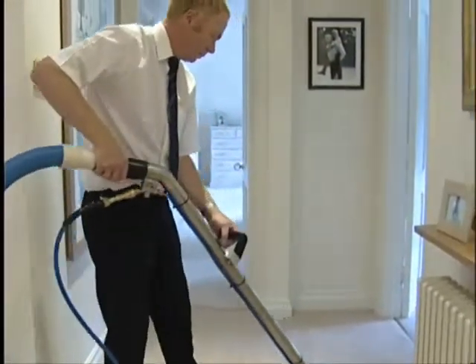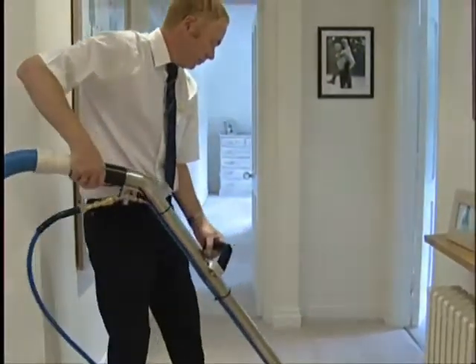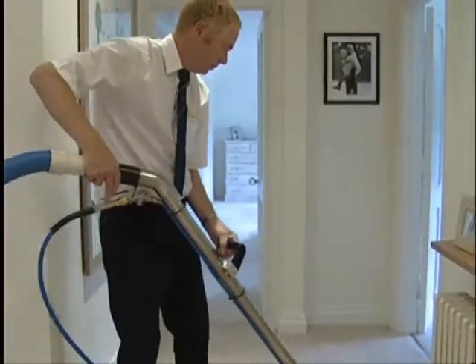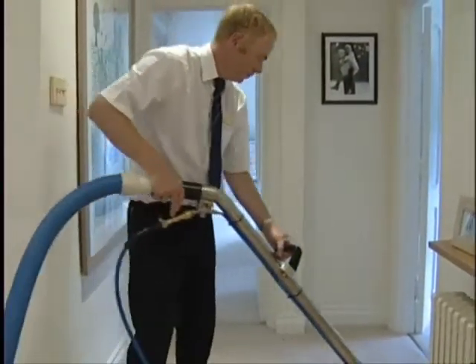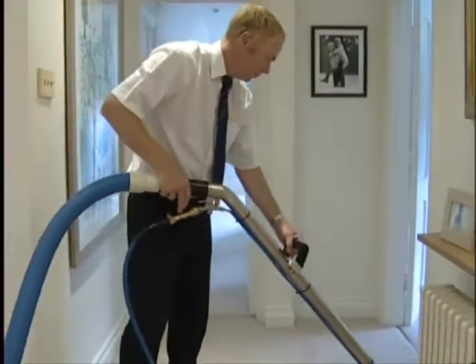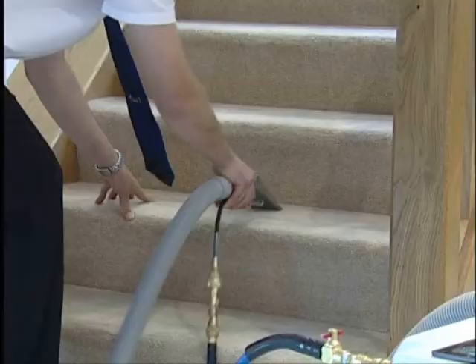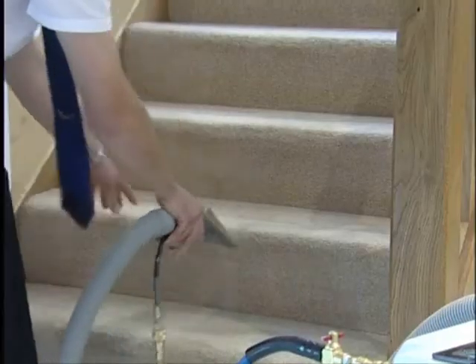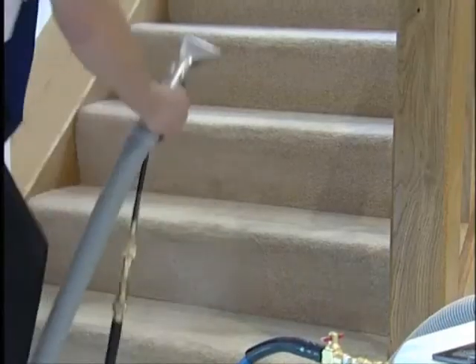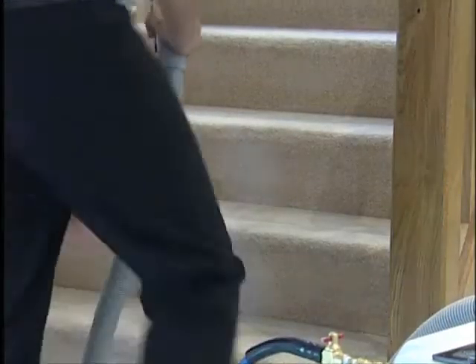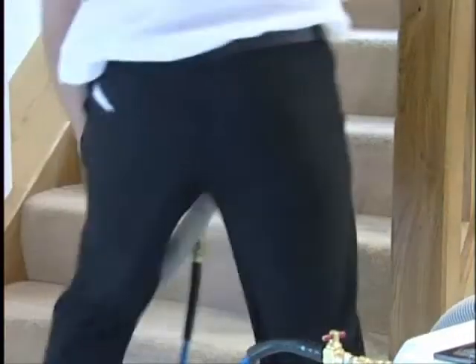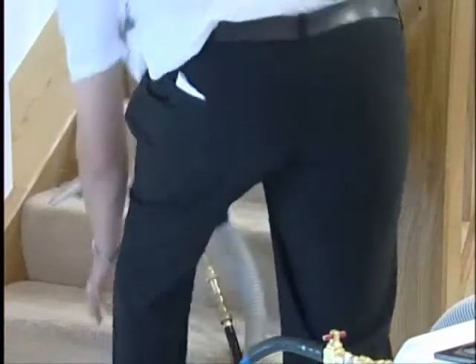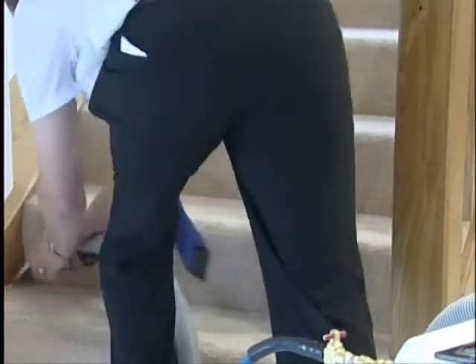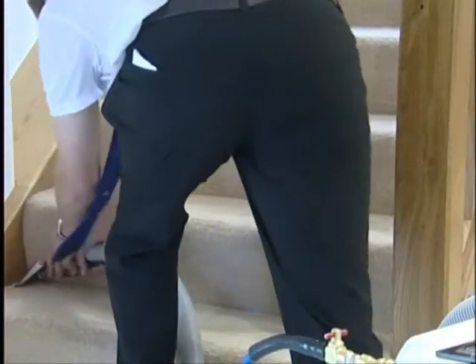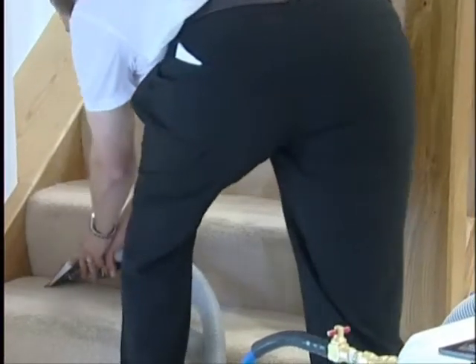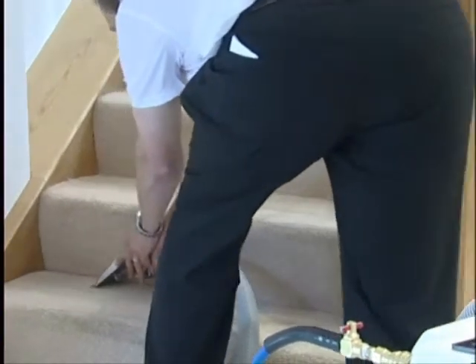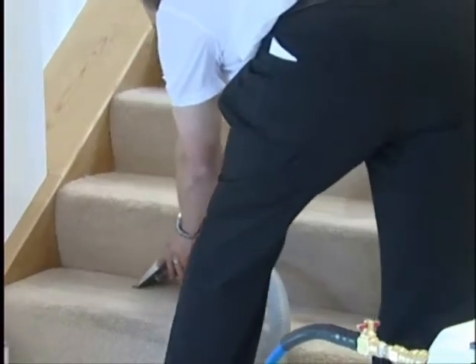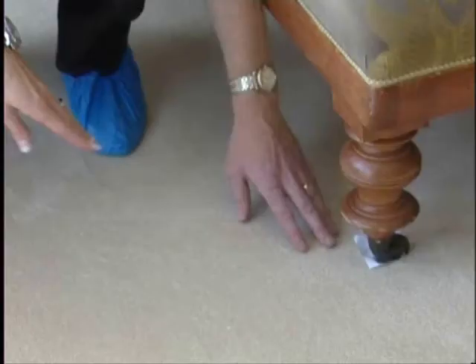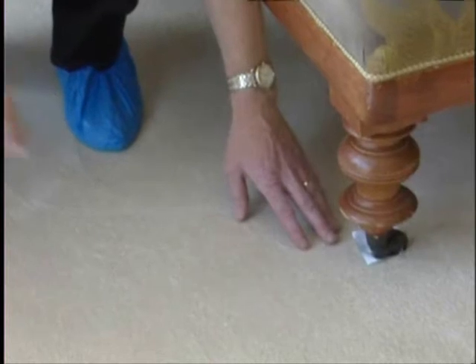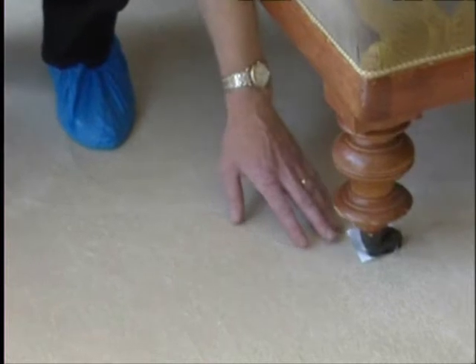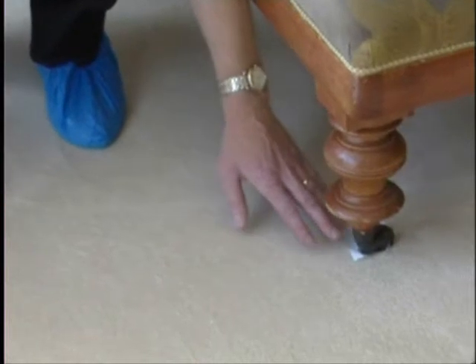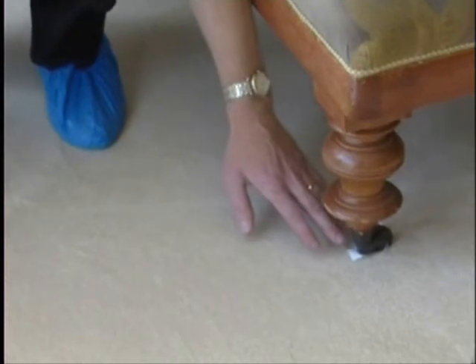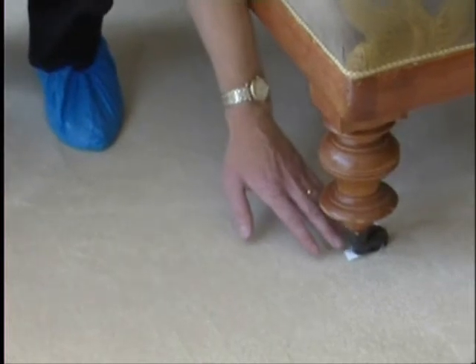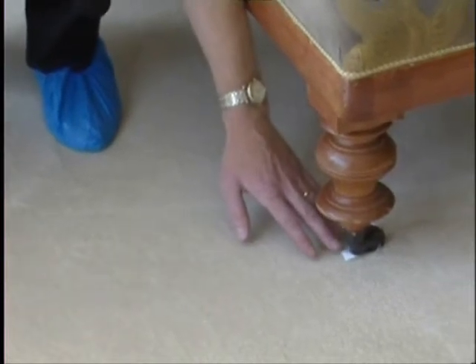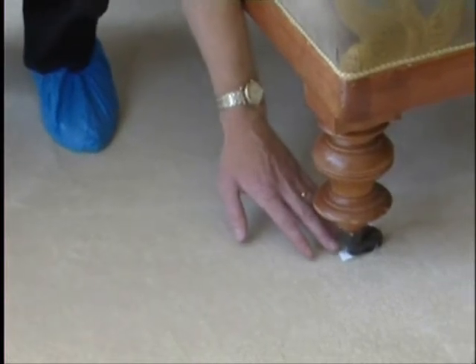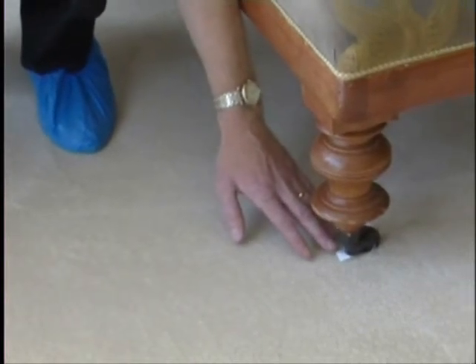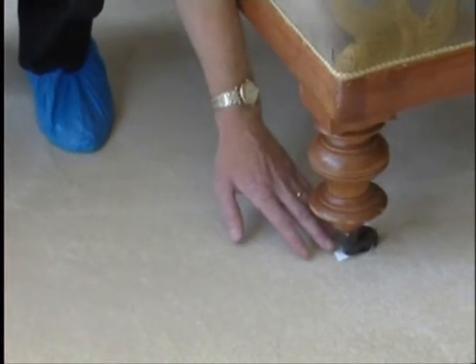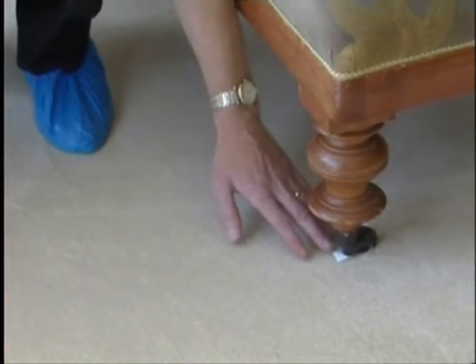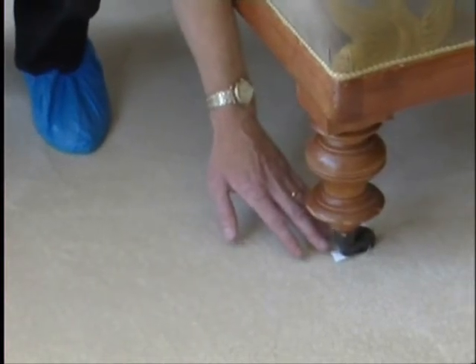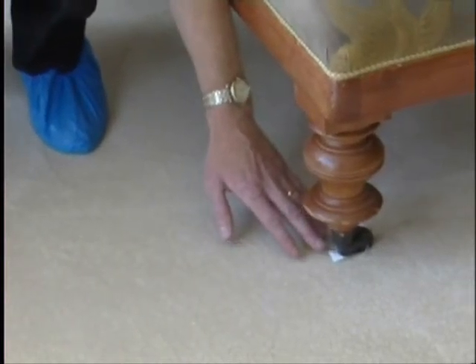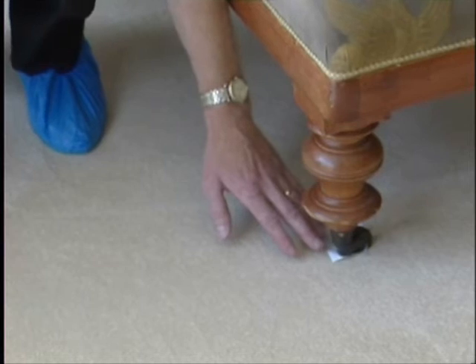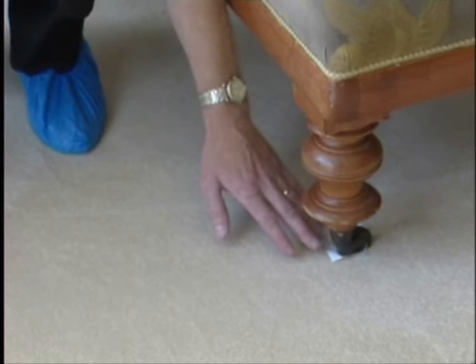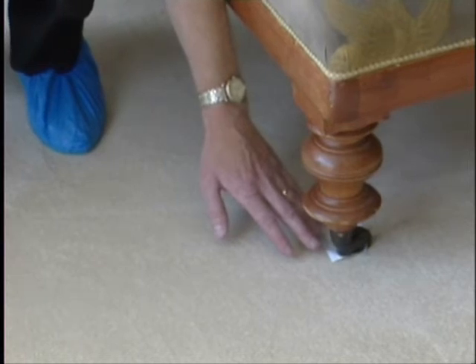The carpet edges are cleaned by hand tools so they don't damage the skirting boards. The furniture is repositioned with special foil tabs to prevent water damage to your furniture or dyes from the furniture transferring to the carpet.